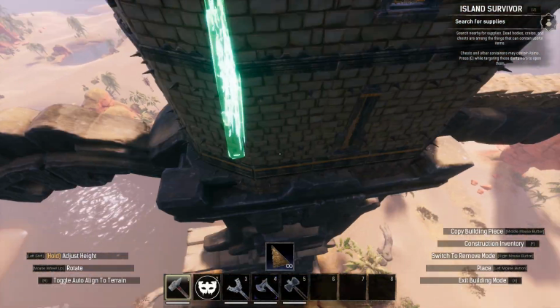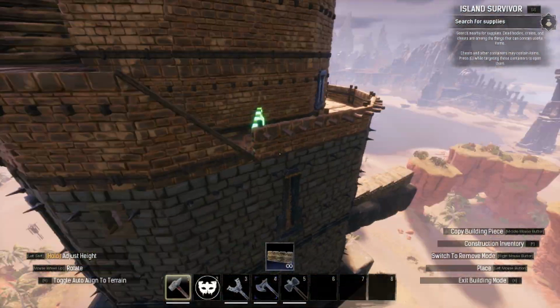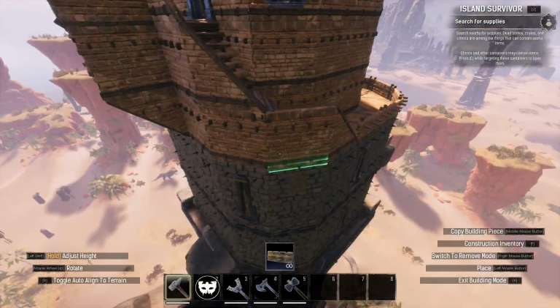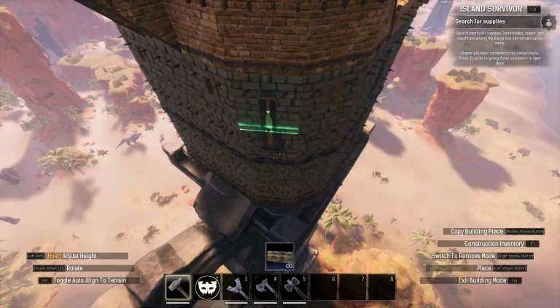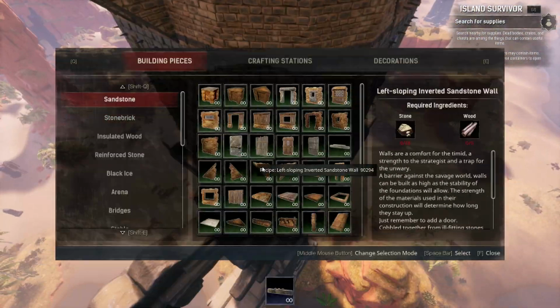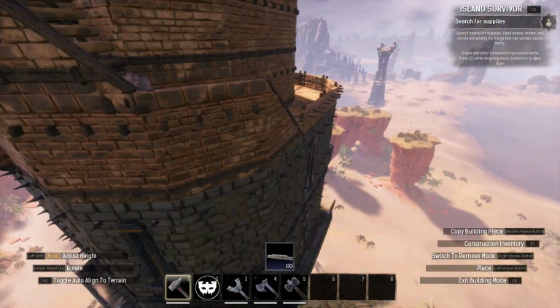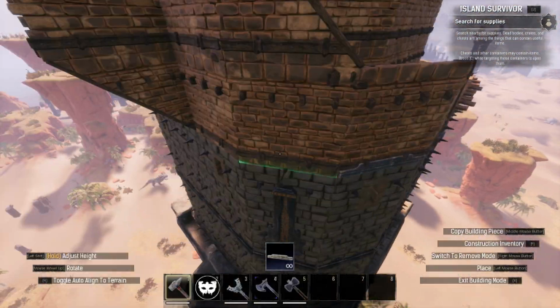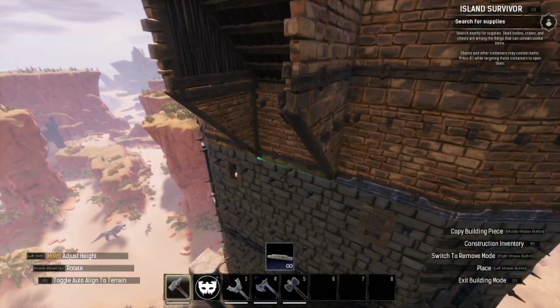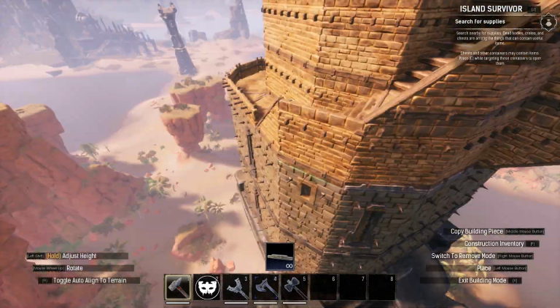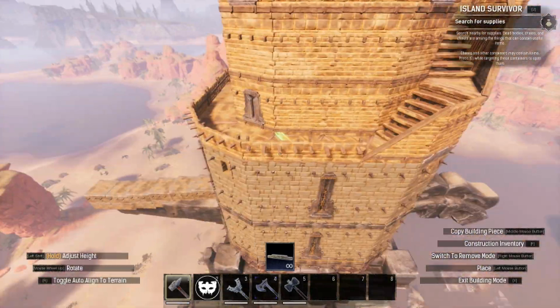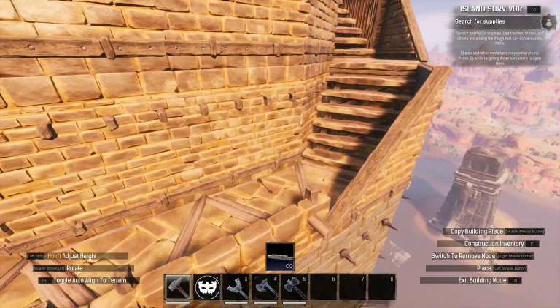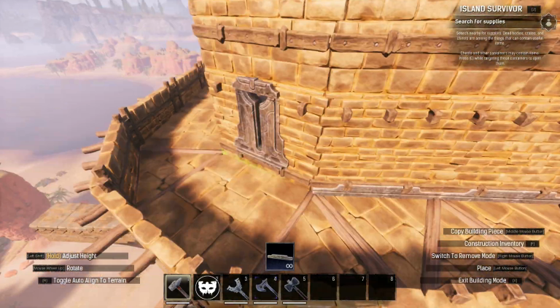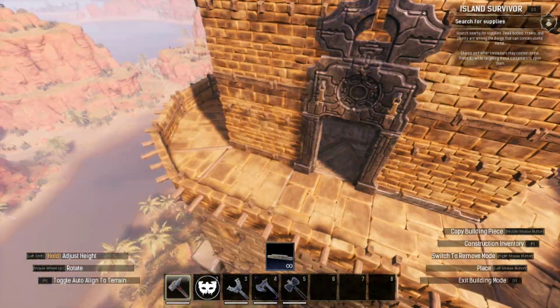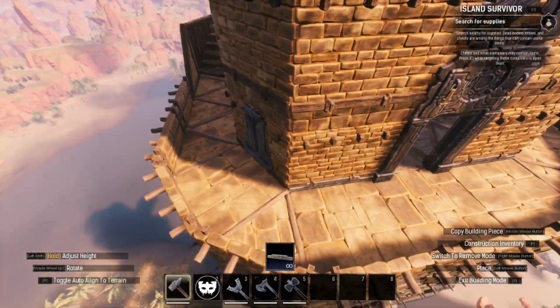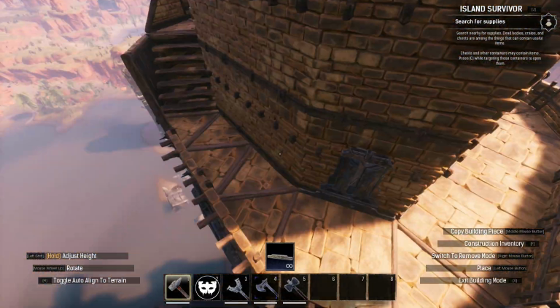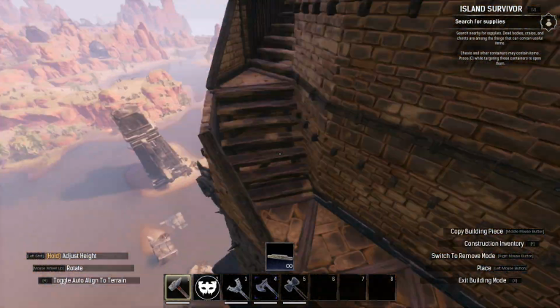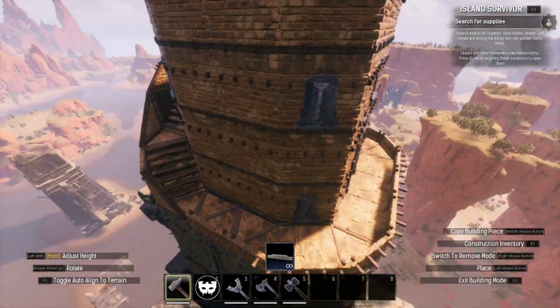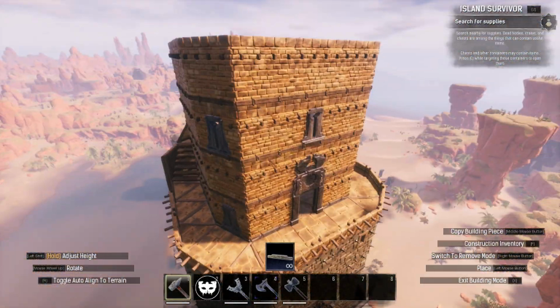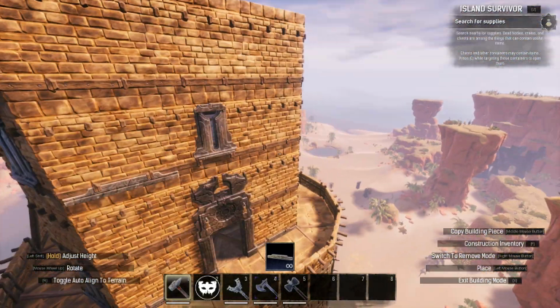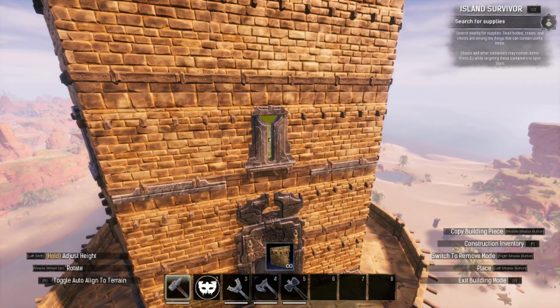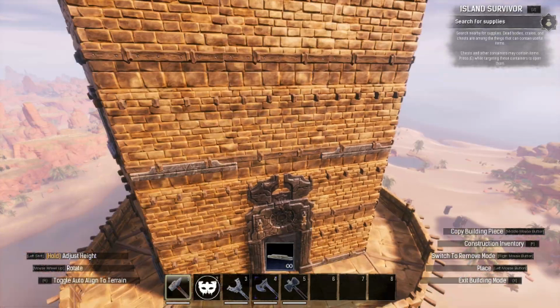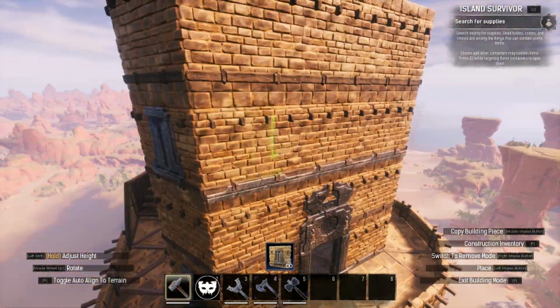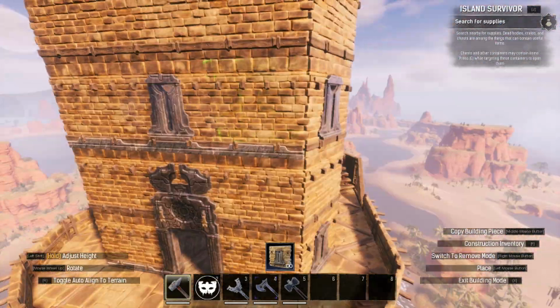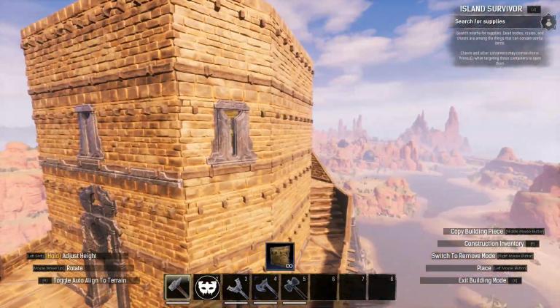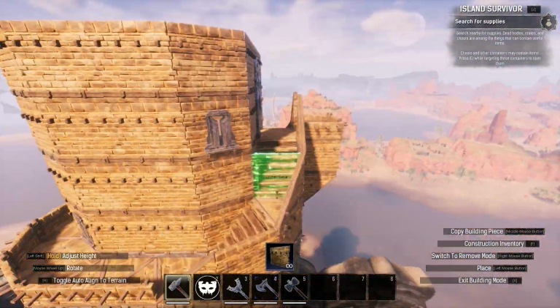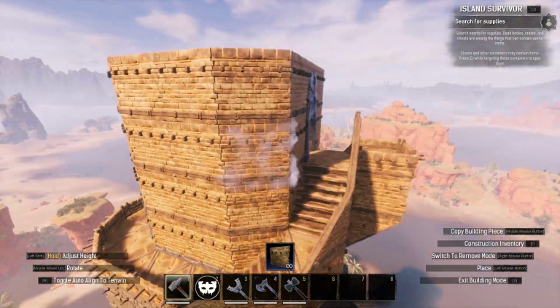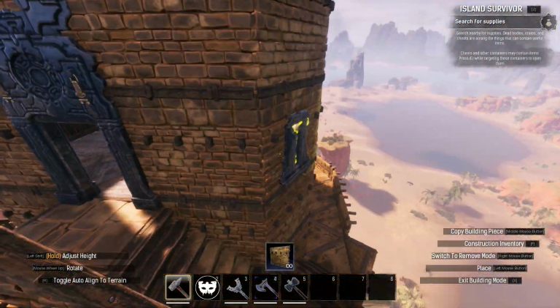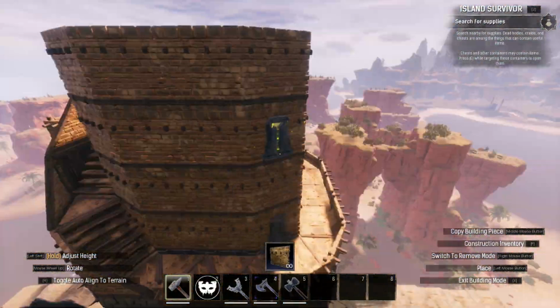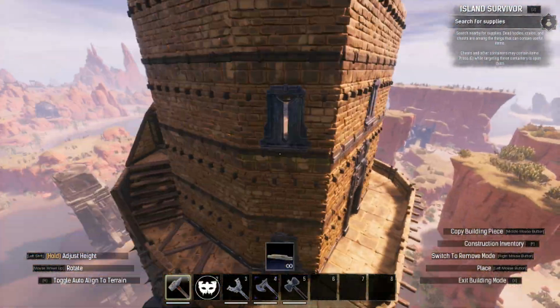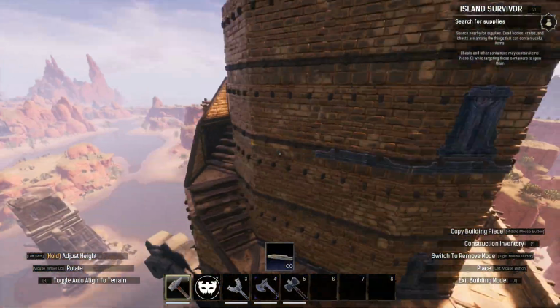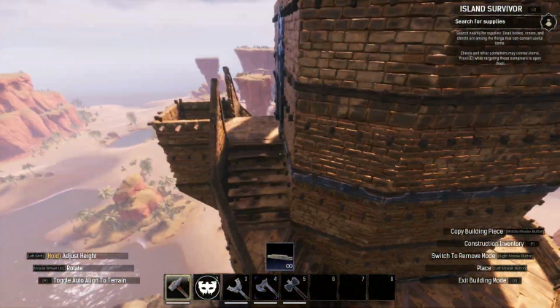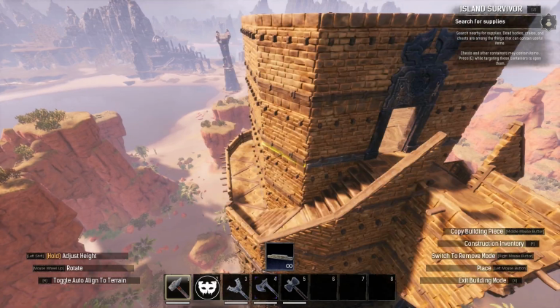I then added trims at the foot of the third floor walls and covered the top of the walls with insulated wooden ceilings again to prepare for the roof. As part of that preparation, I used stone brick walls and sloping sides to form a curved open gable roof mount.